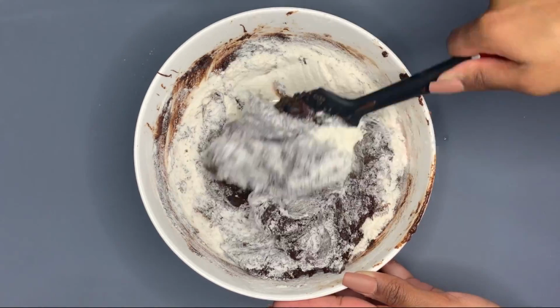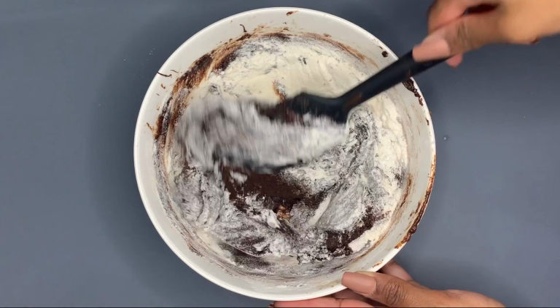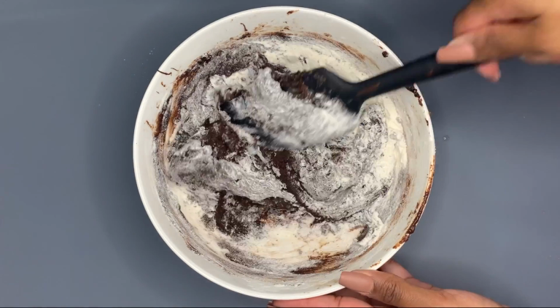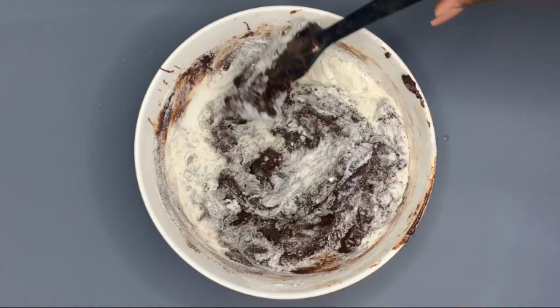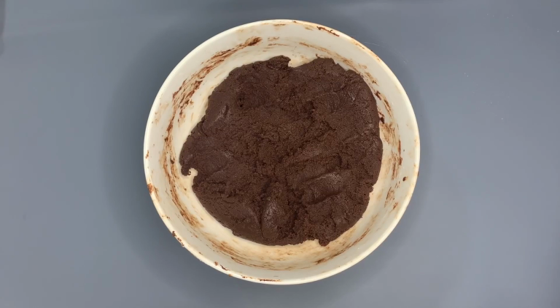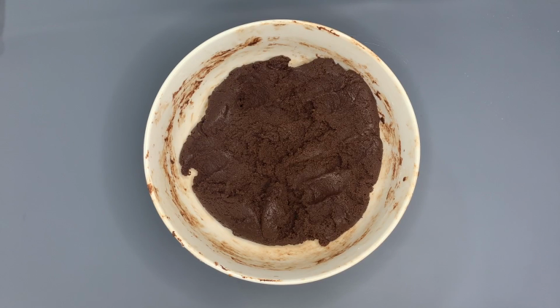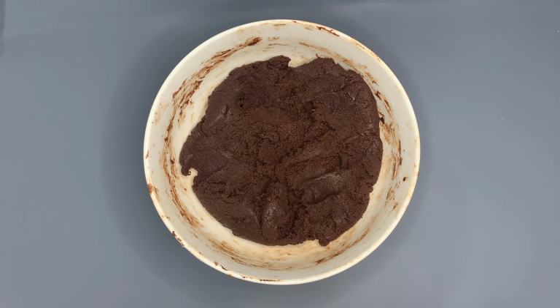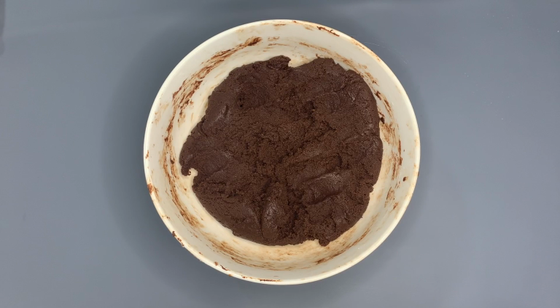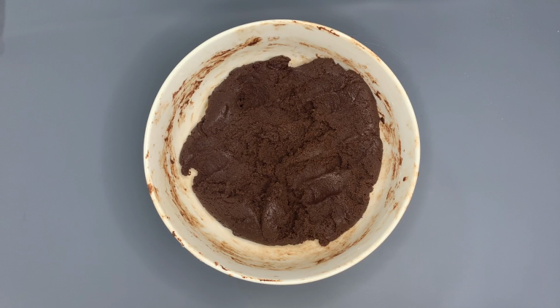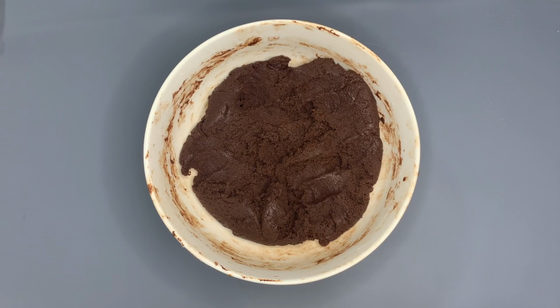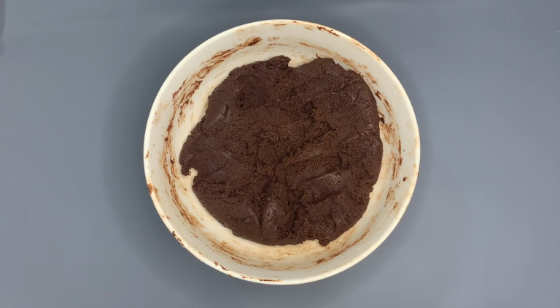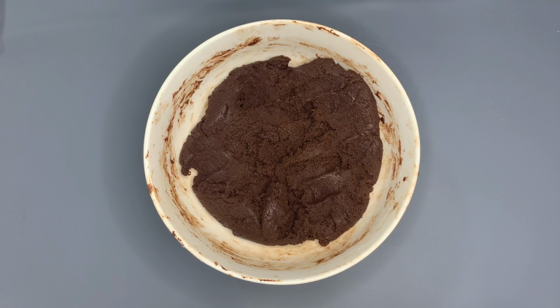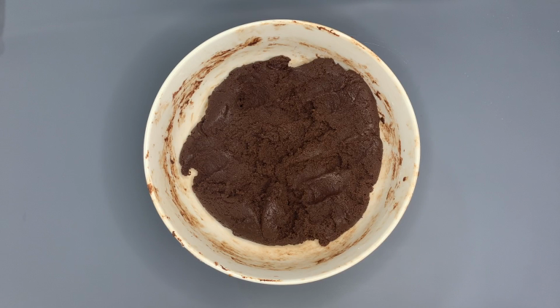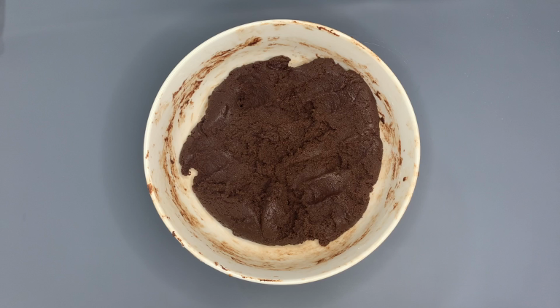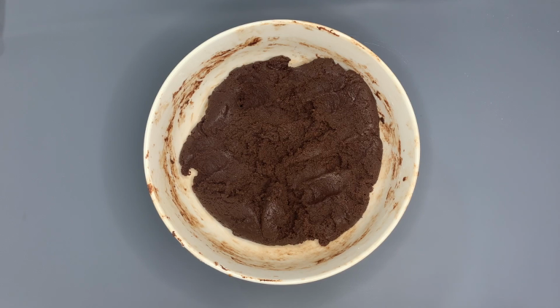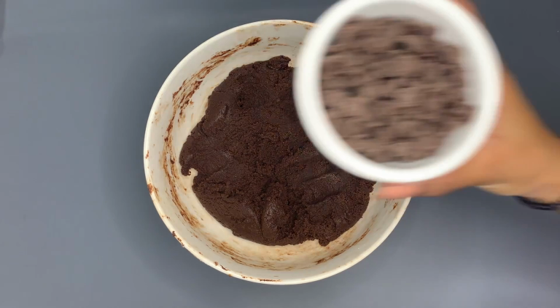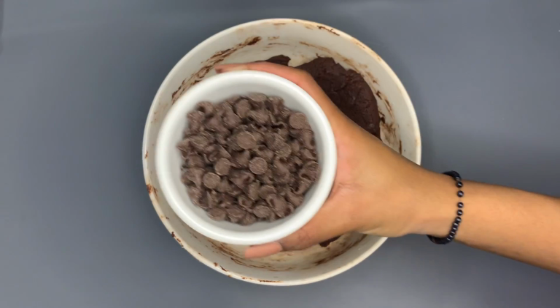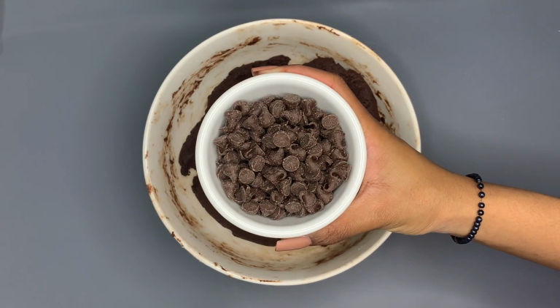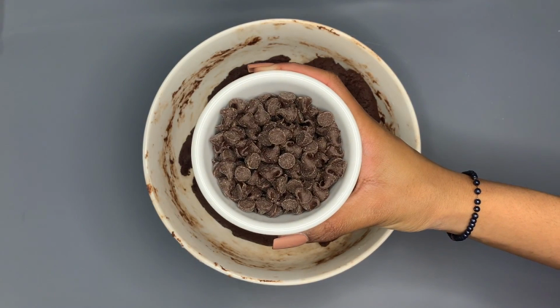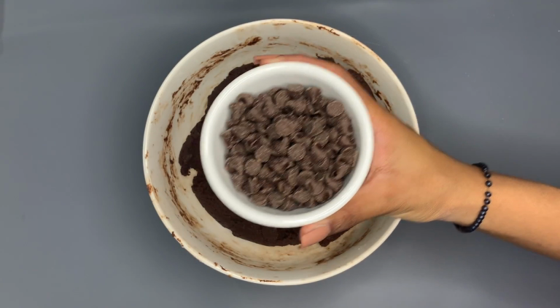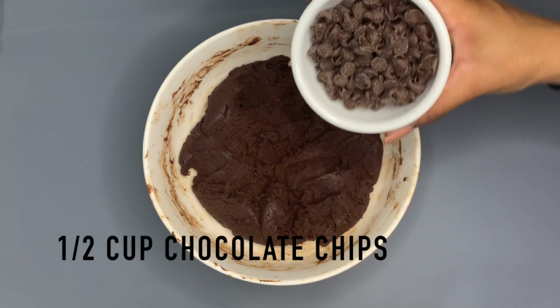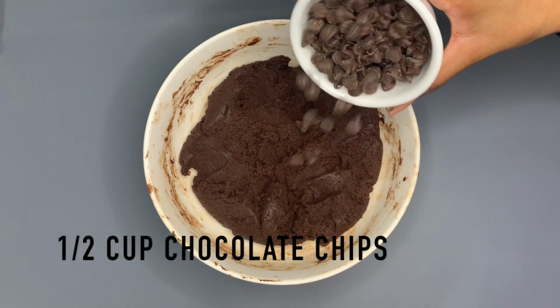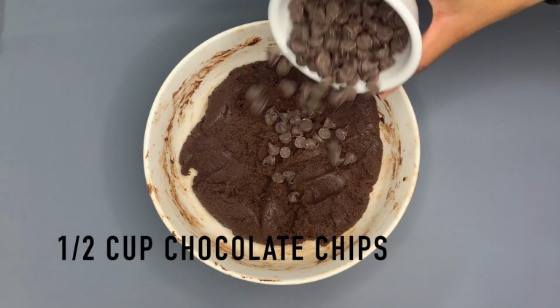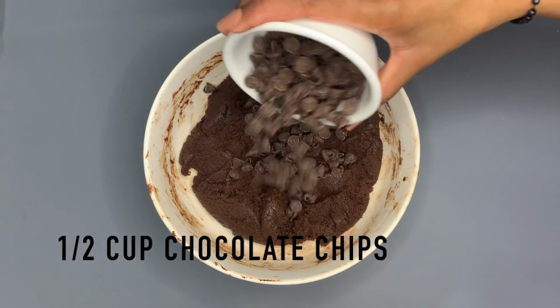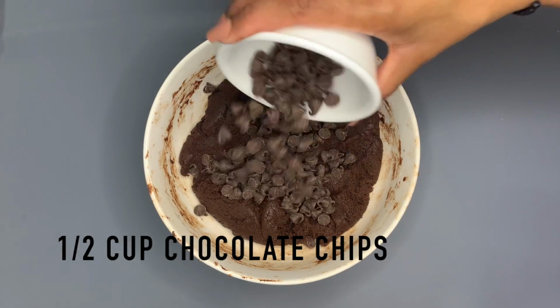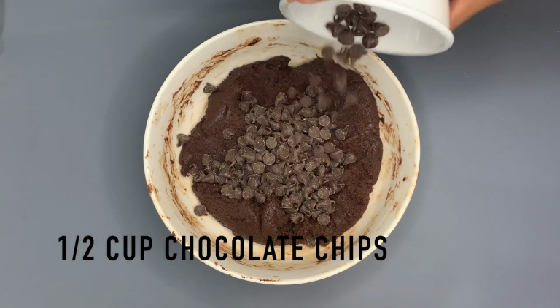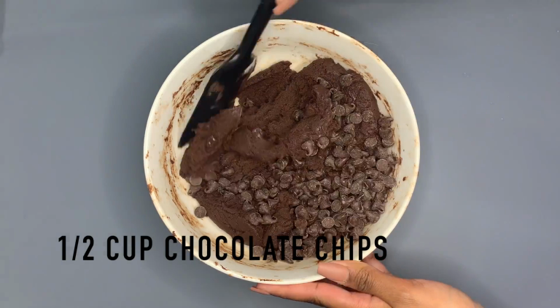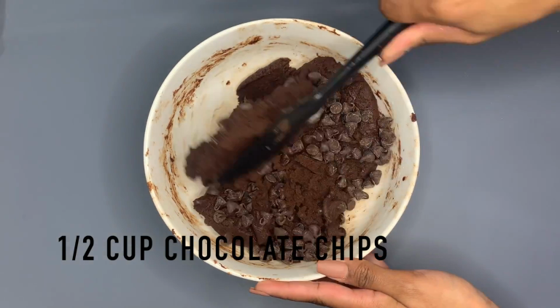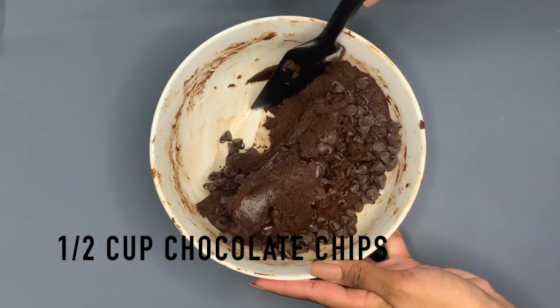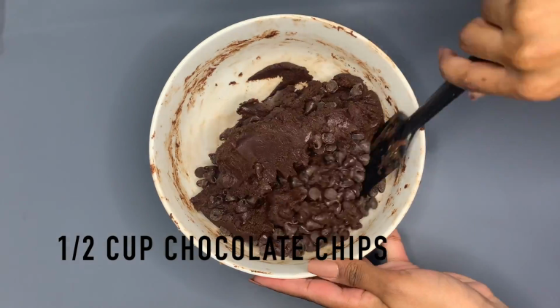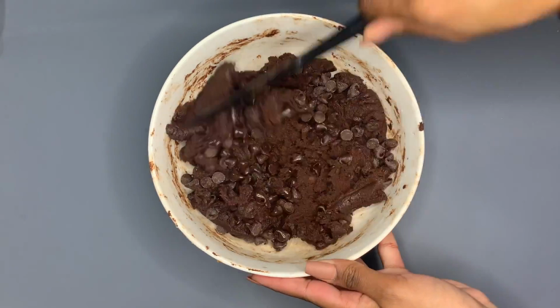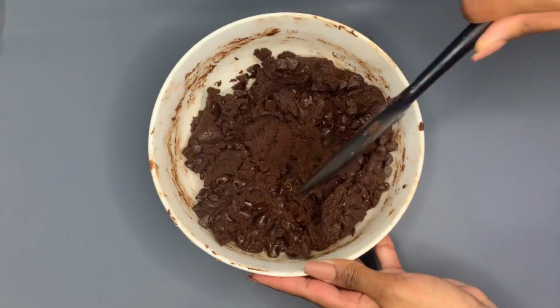Now that everything is mixed together, we're going to add in our chocolate chips. But before we do, if the dough is too crumbly, you can add in two tablespoons of milk. Then add in half a cup of chocolate chips and mix it together with your spatula.